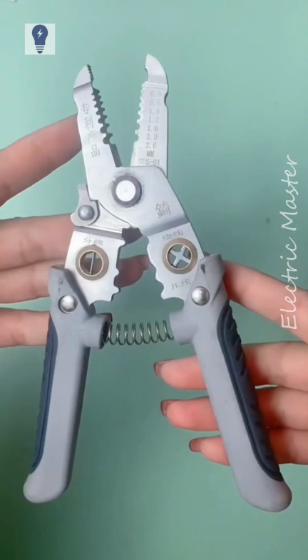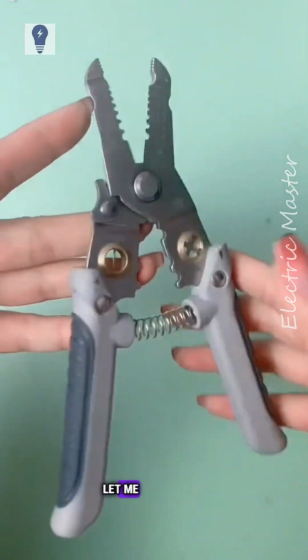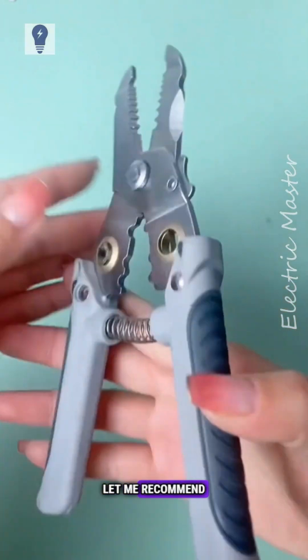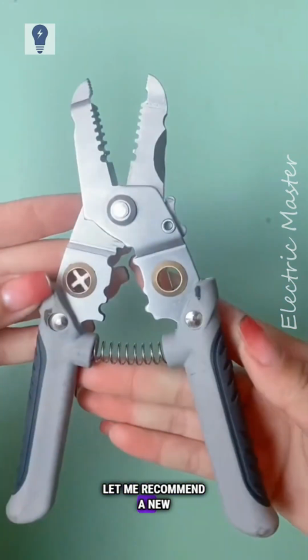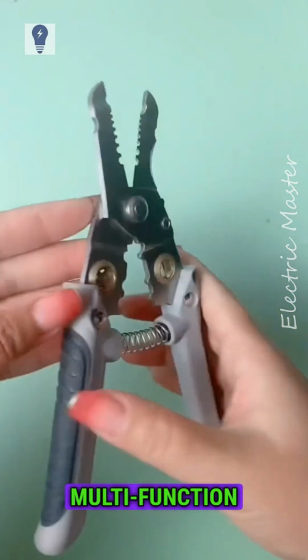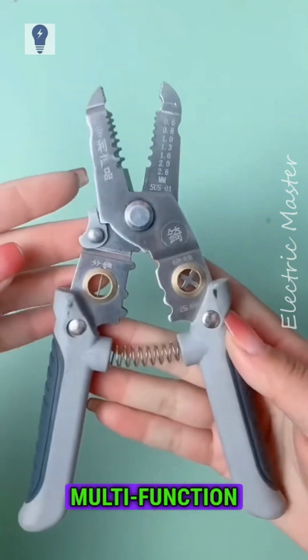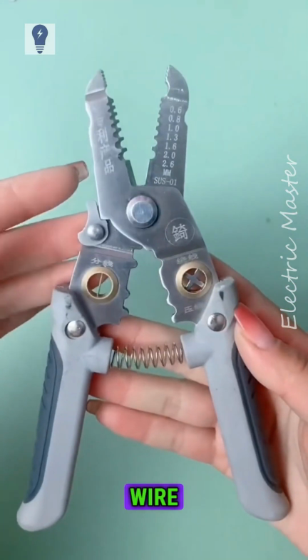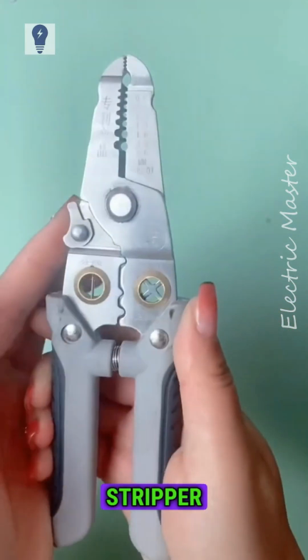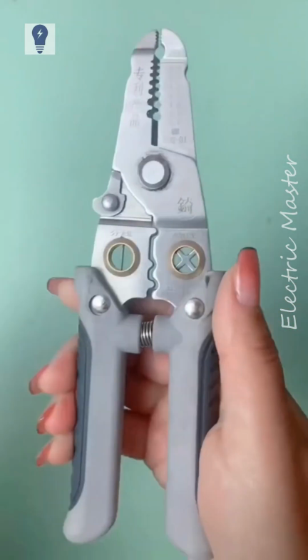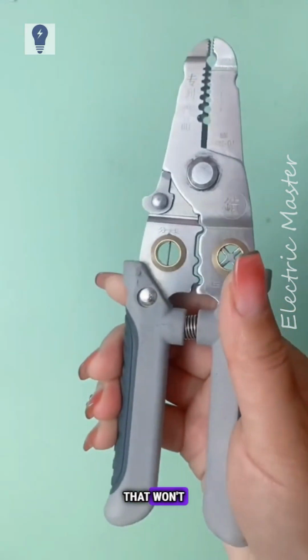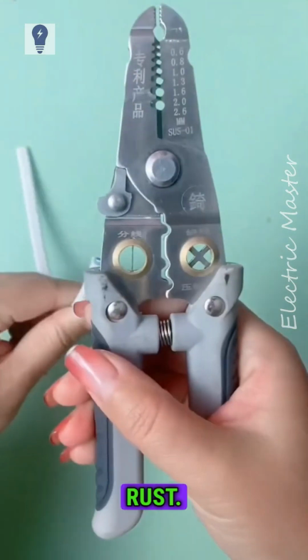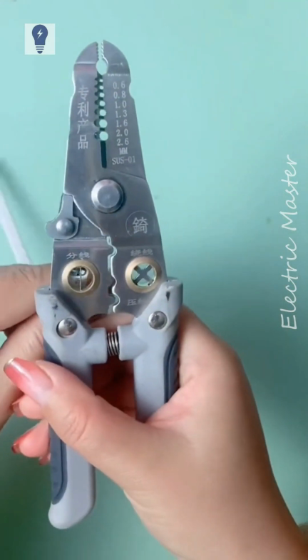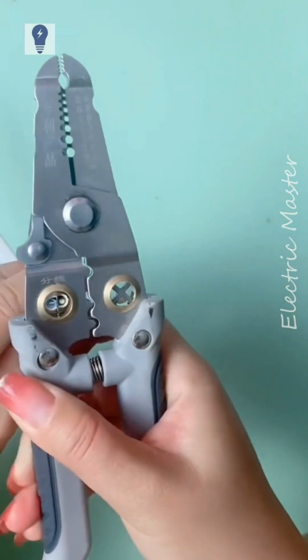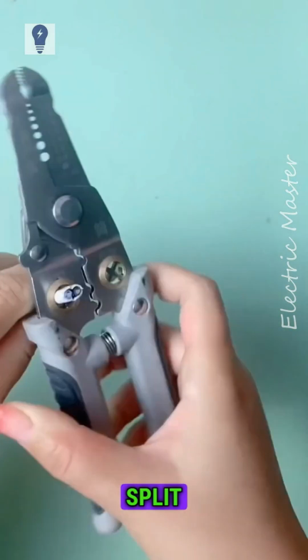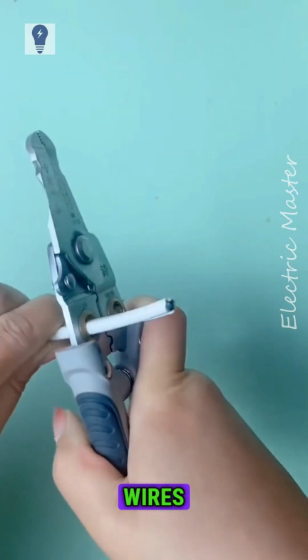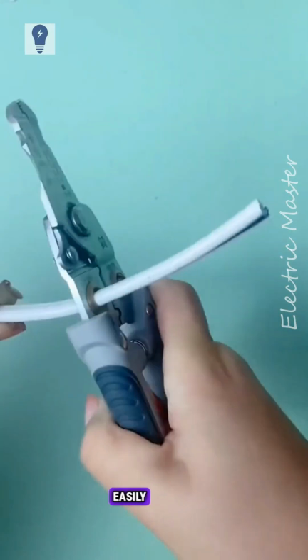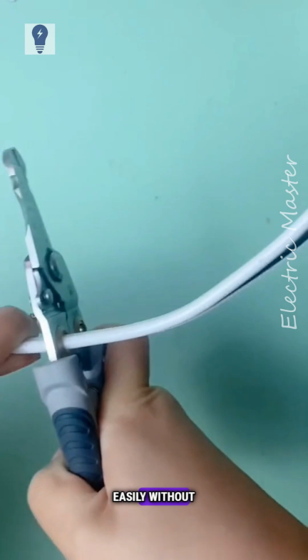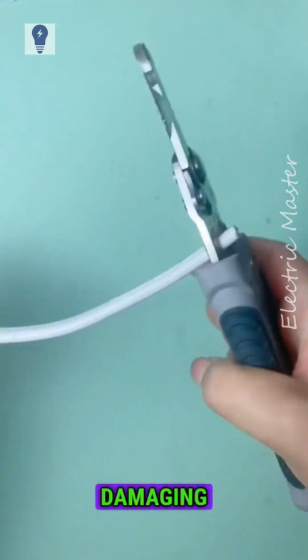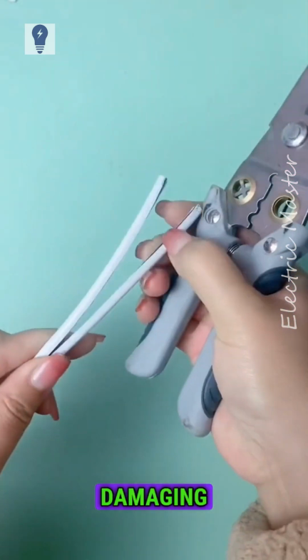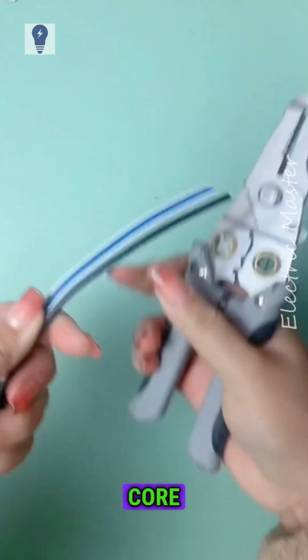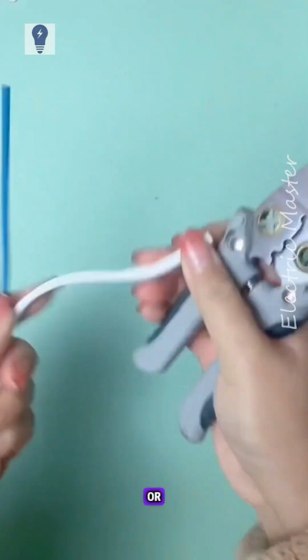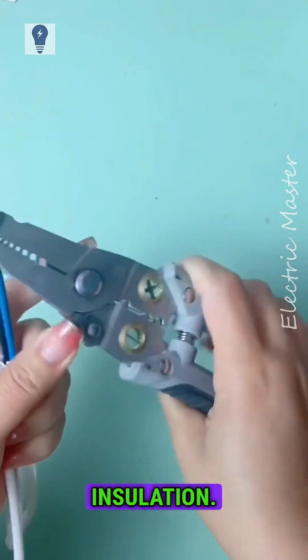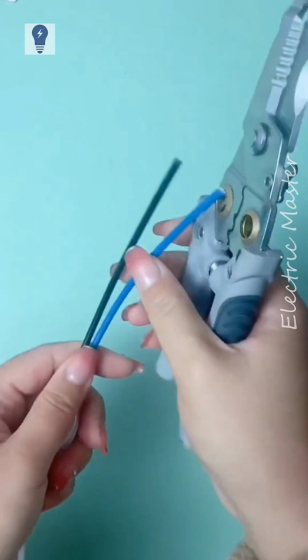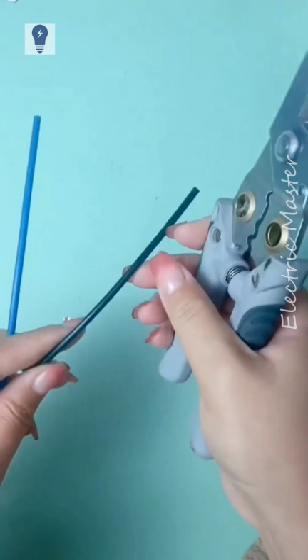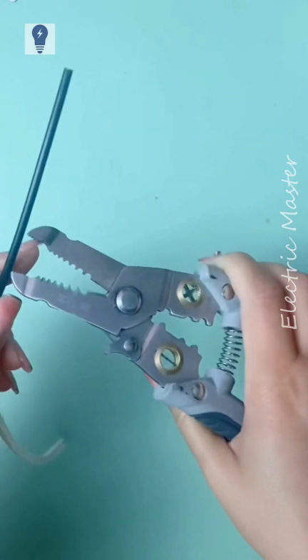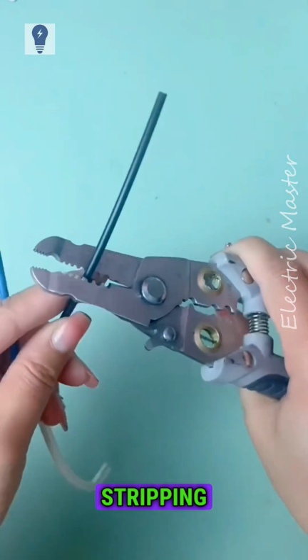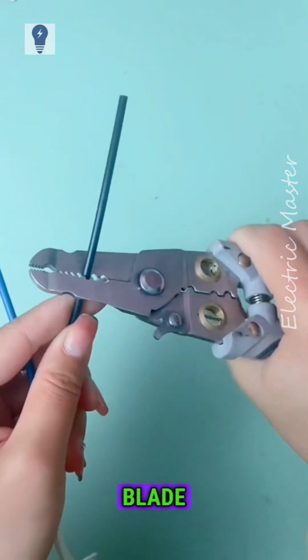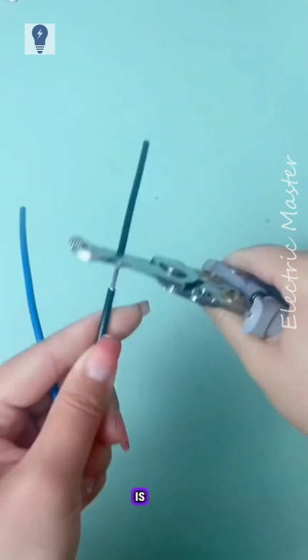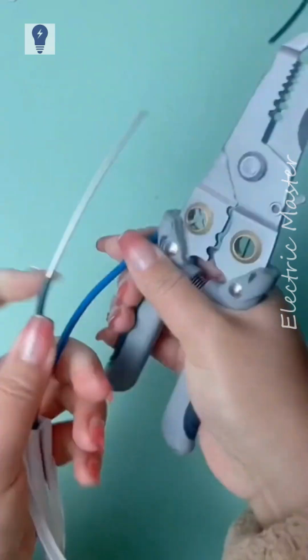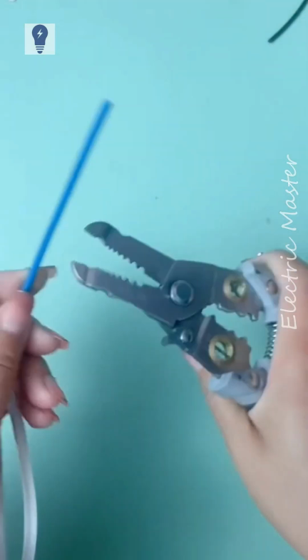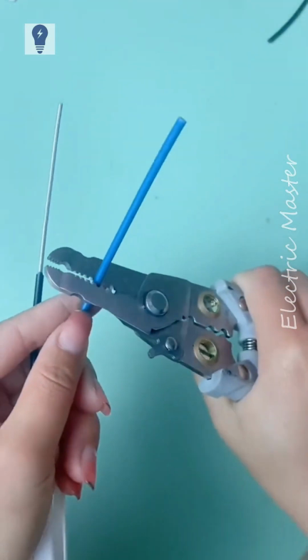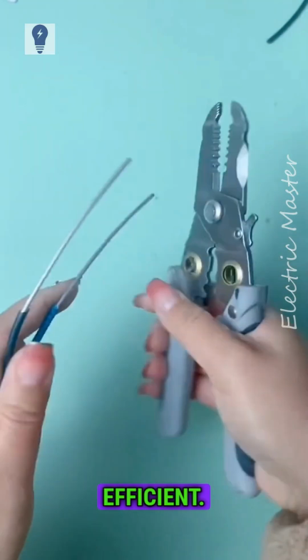Let me recommend a new multifunction wire stripper that won't rust. It can split wires easily without damaging the core or insulation. The stripping blade is very sharp and efficient.